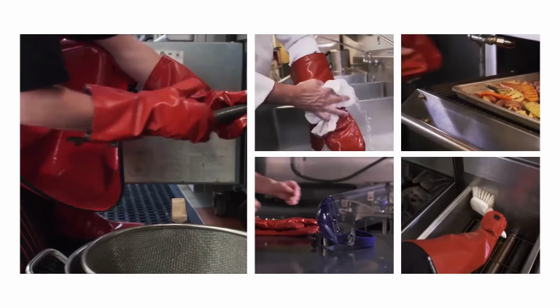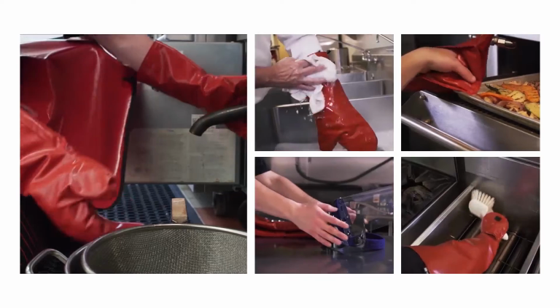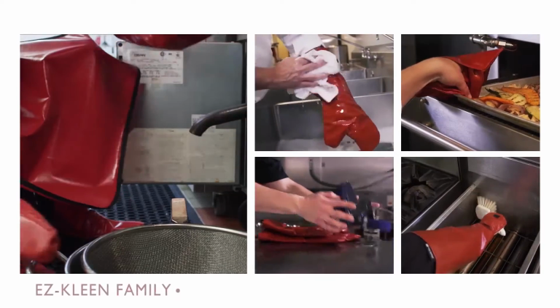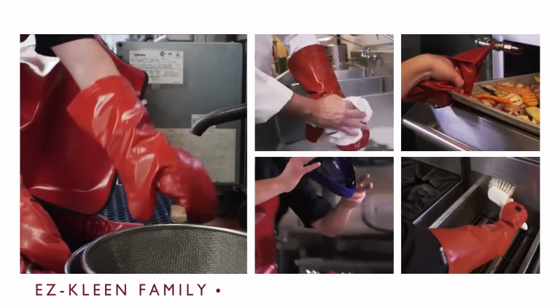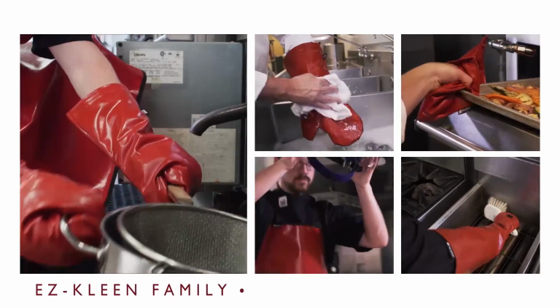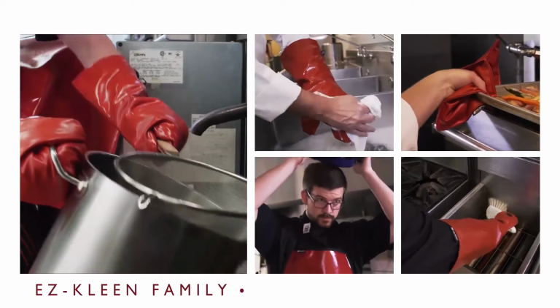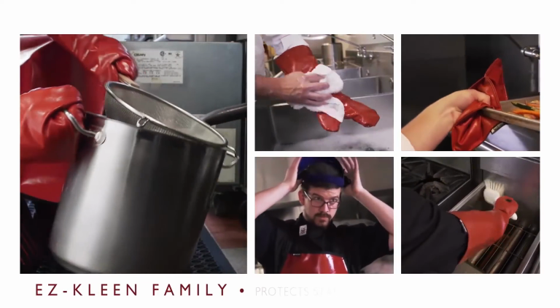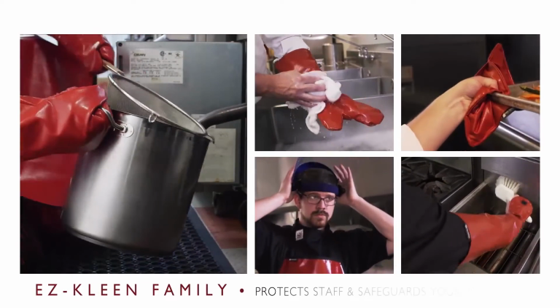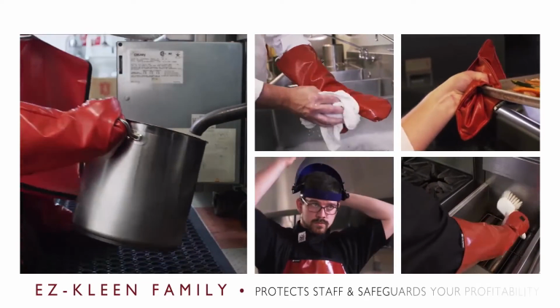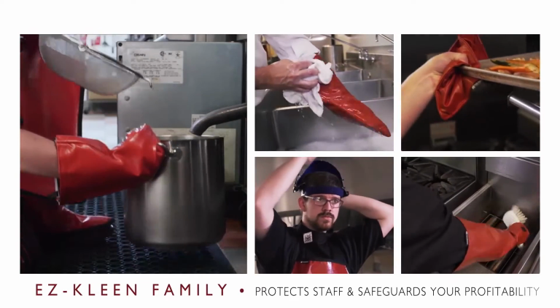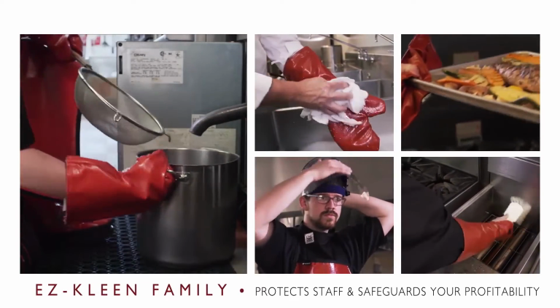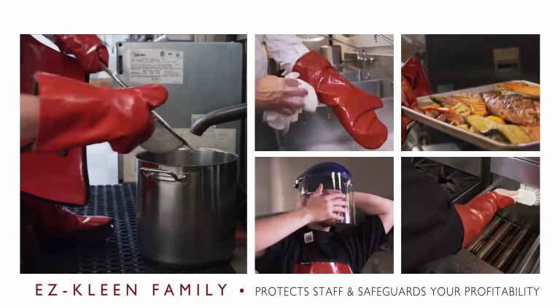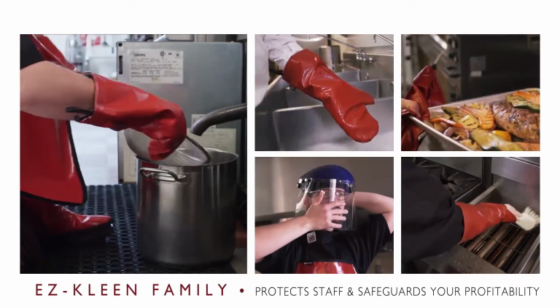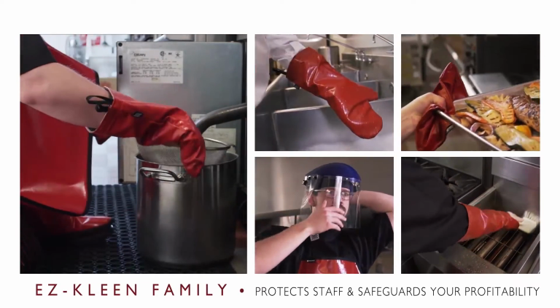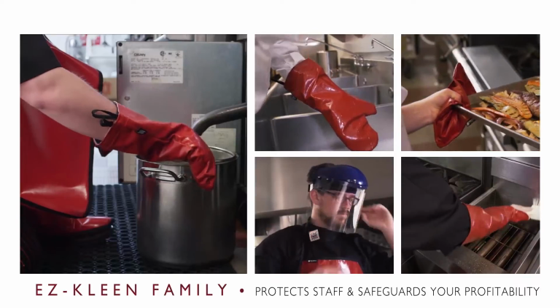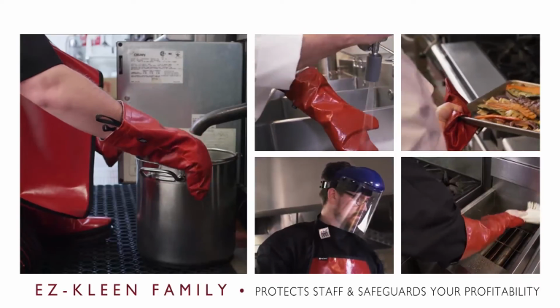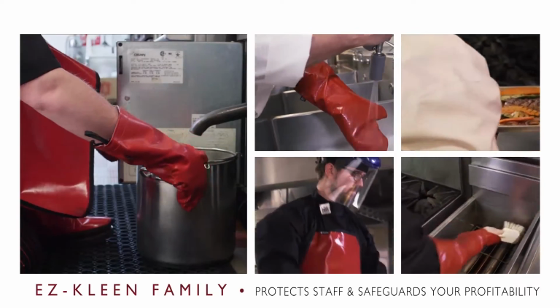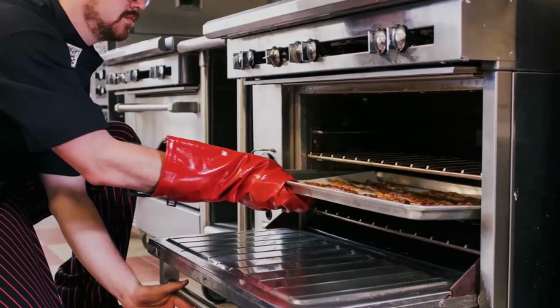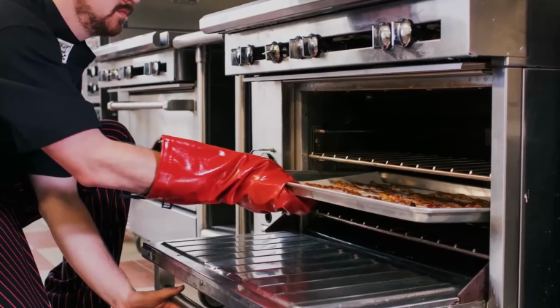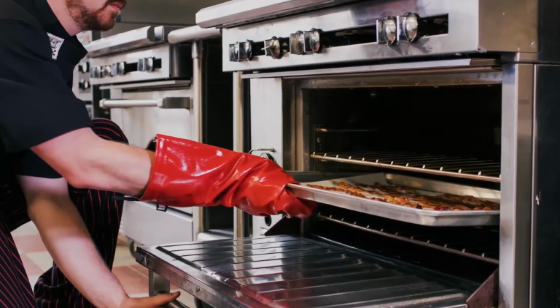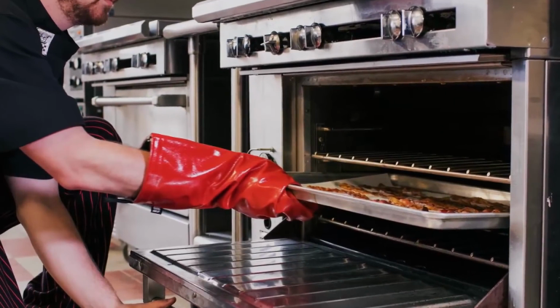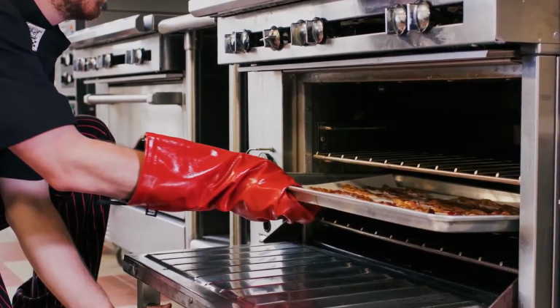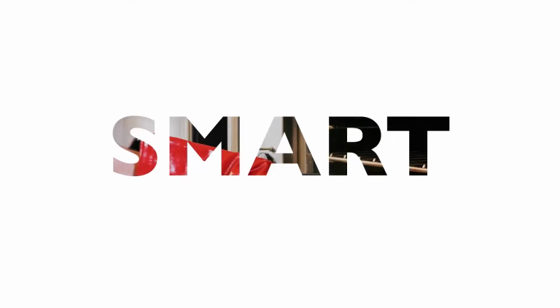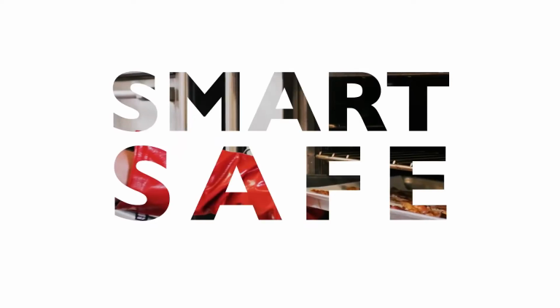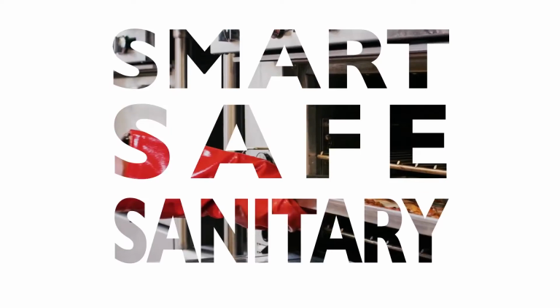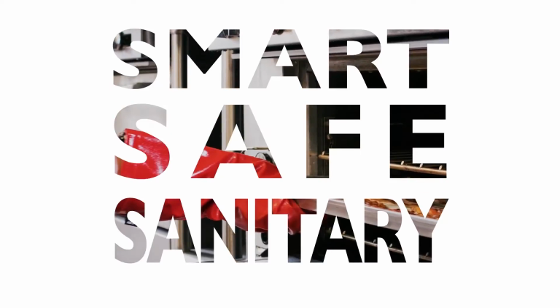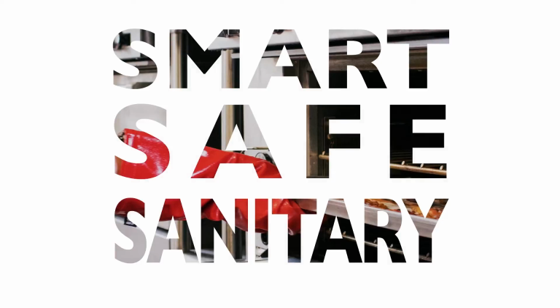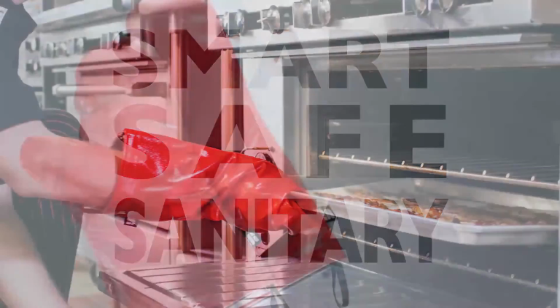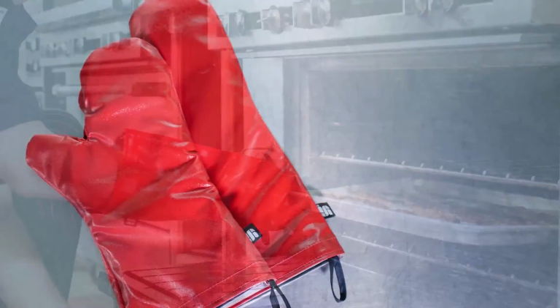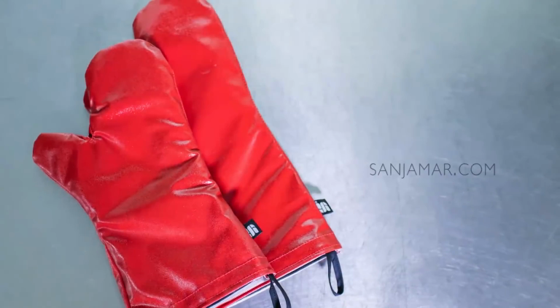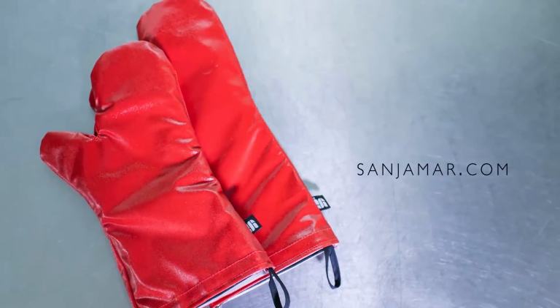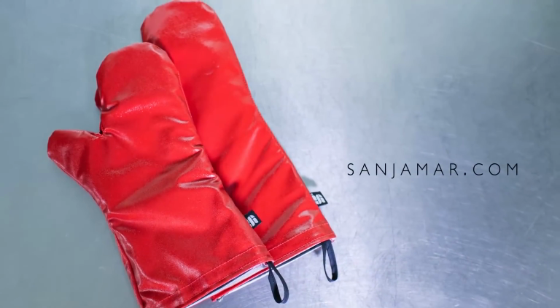The EZClean family of products protects staff and safeguards your profitability. Put it to work for you. For more information on this and other smart, safe, and sanitary Sanjamar products, go to Sanjamar.com.